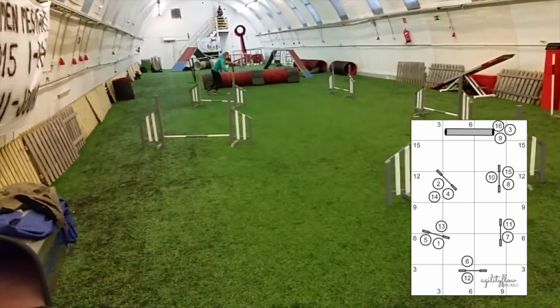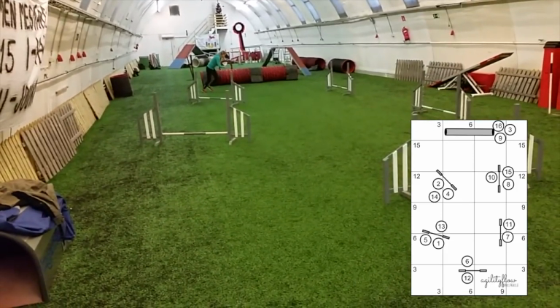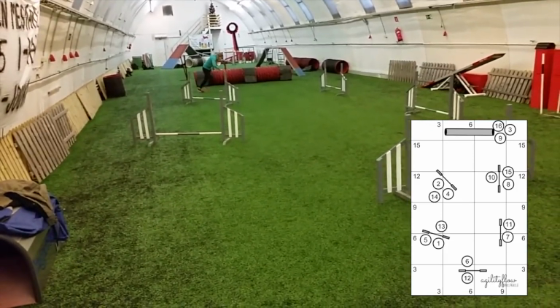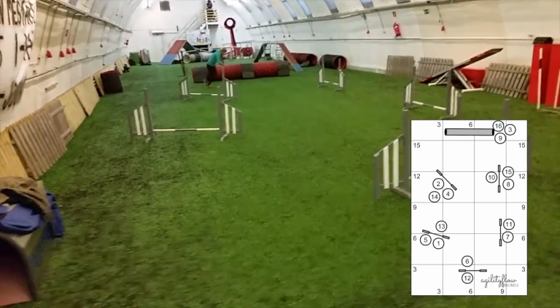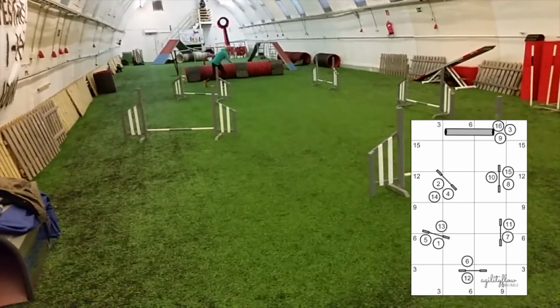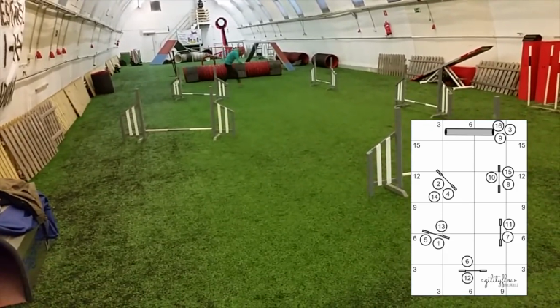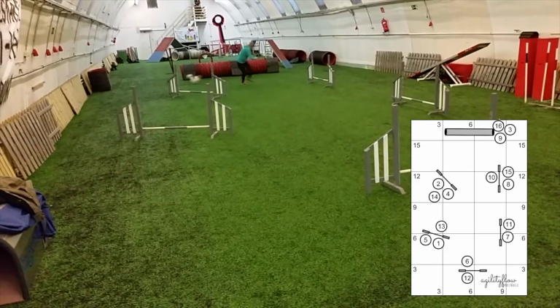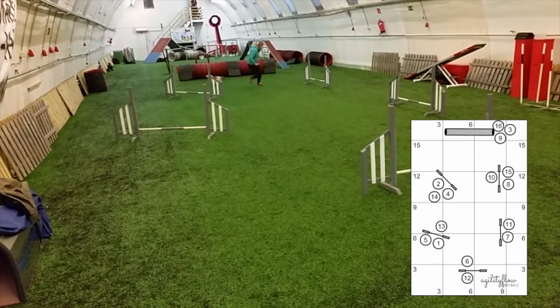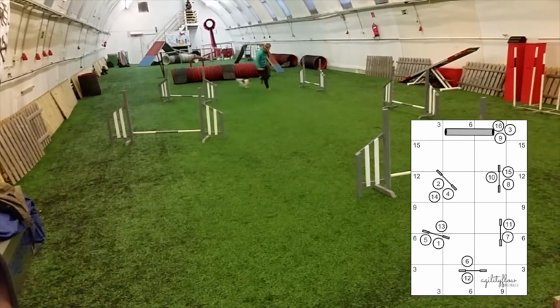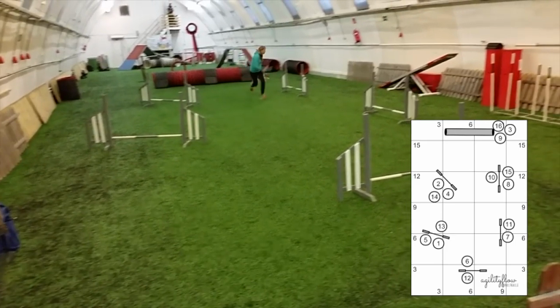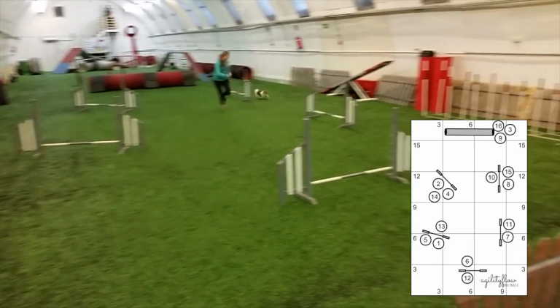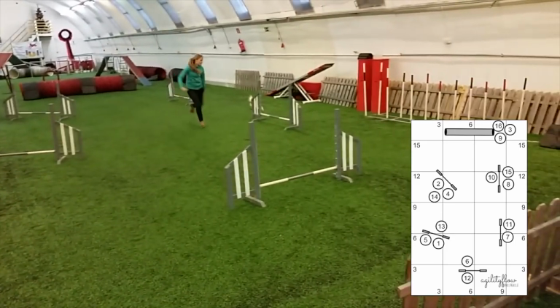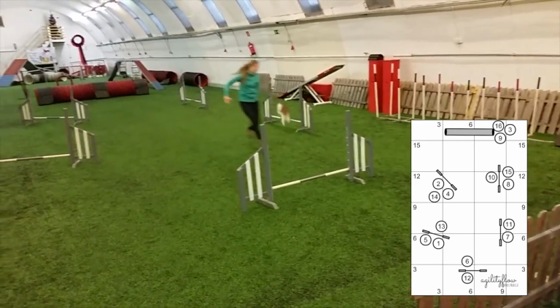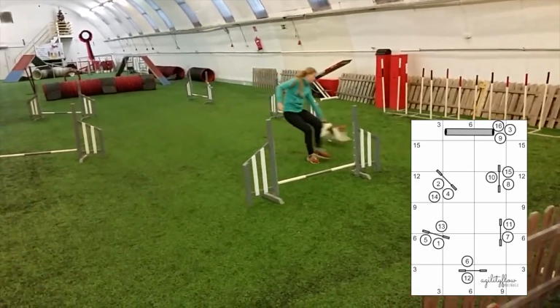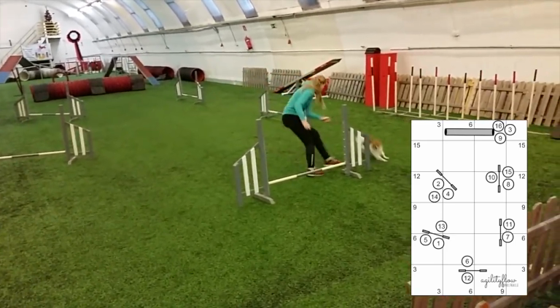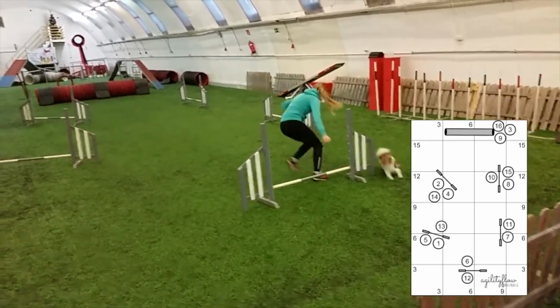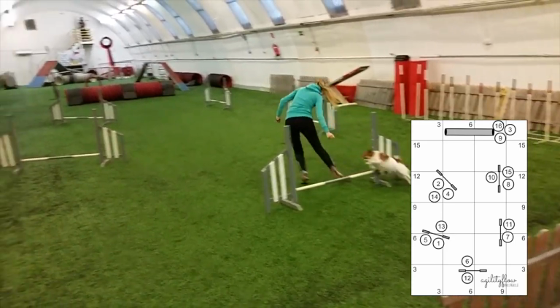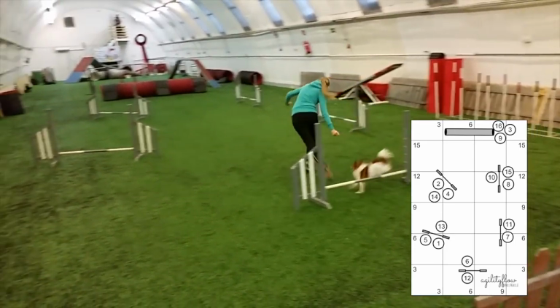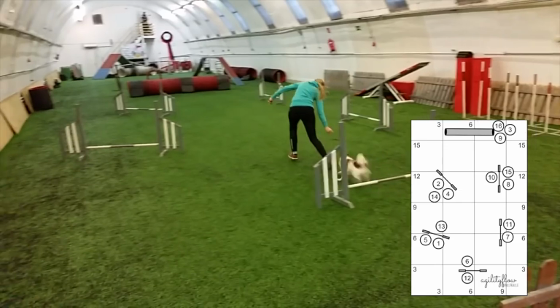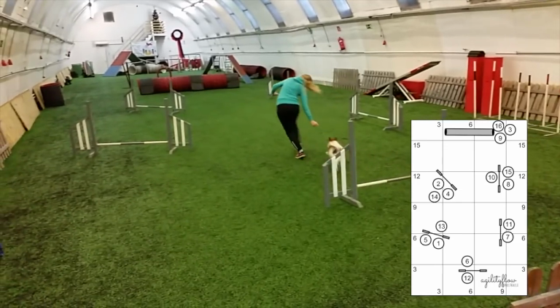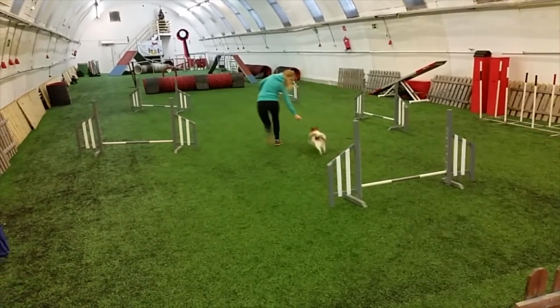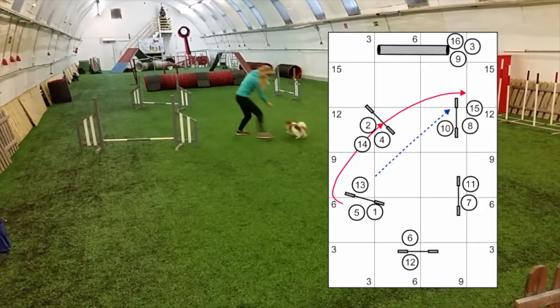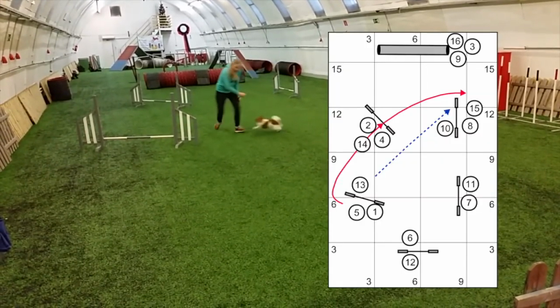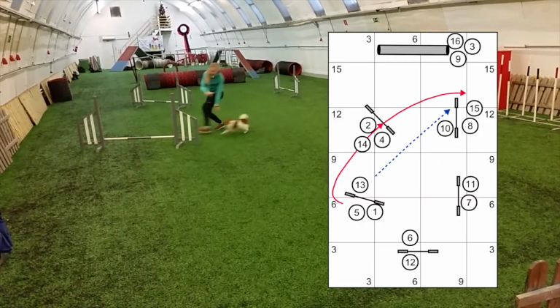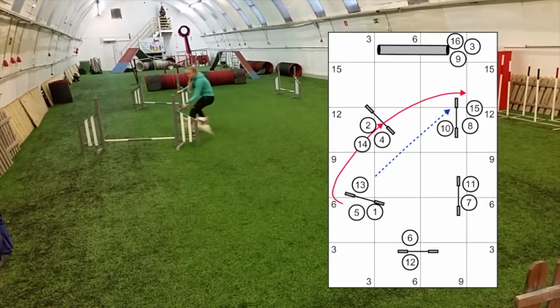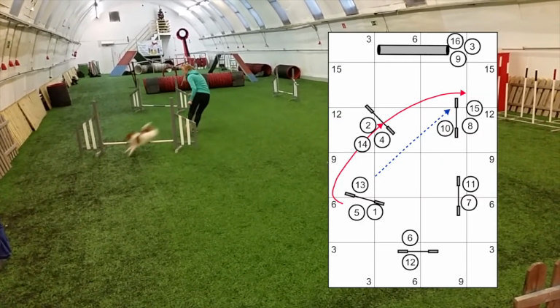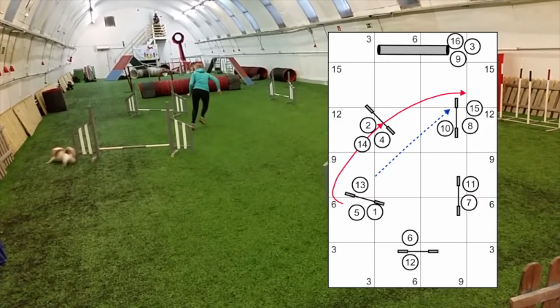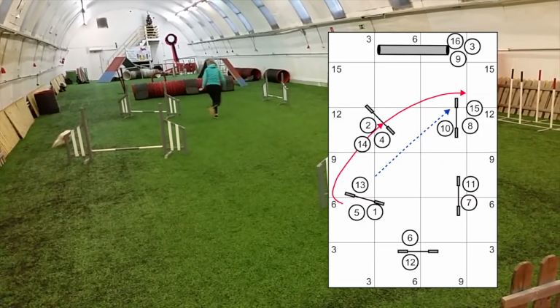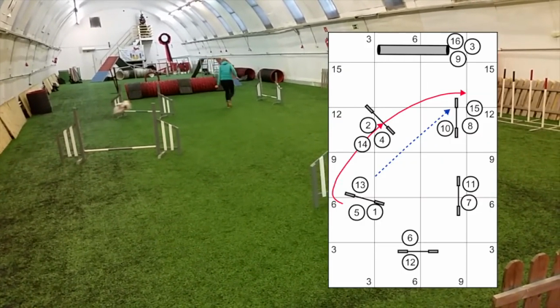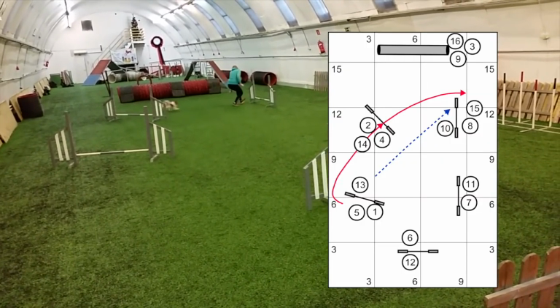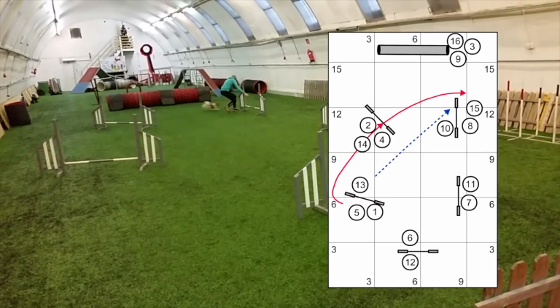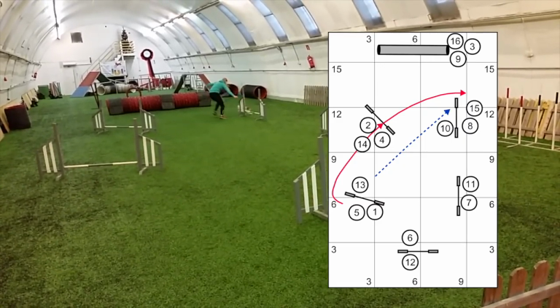When the dog is in the tunnel, wait a bit, so that when you start running, your movement direction tells her obstacles 10 and 11. However, don't wait too long, because you may want to change sides on obstacle 12. I am handling jump 13 from the take-off side, so that we both get the straight approach to 15.